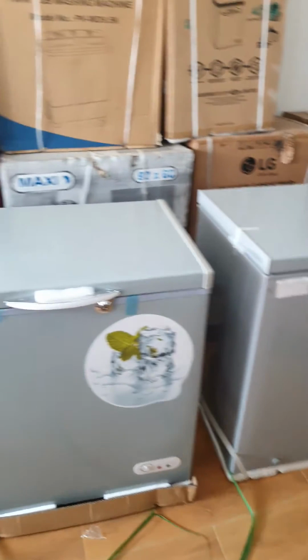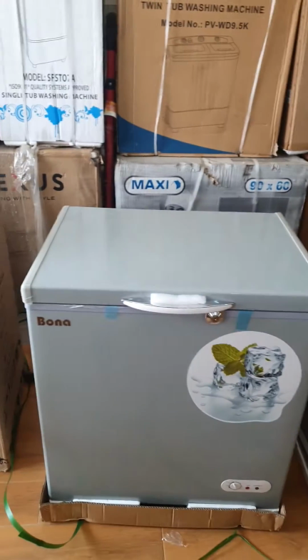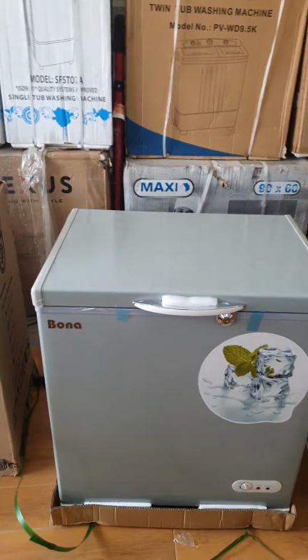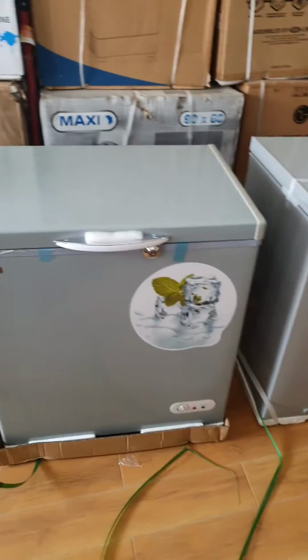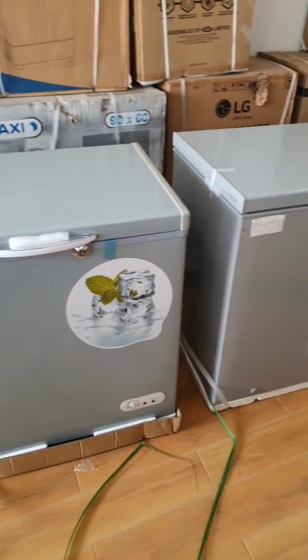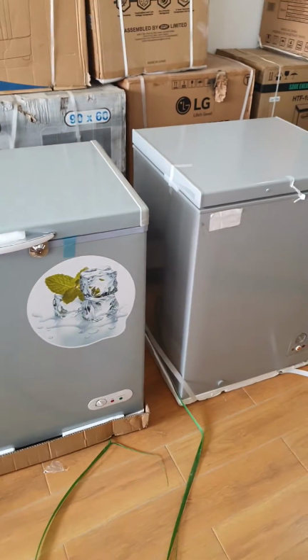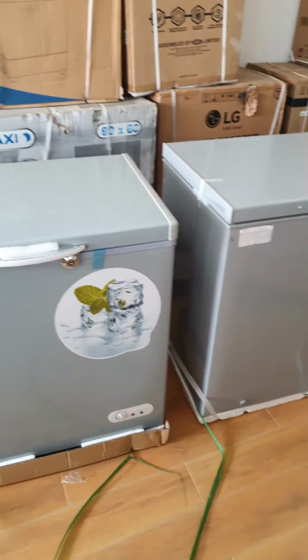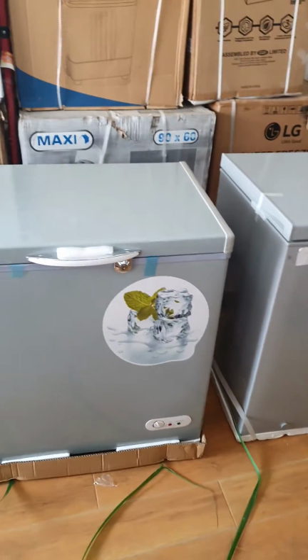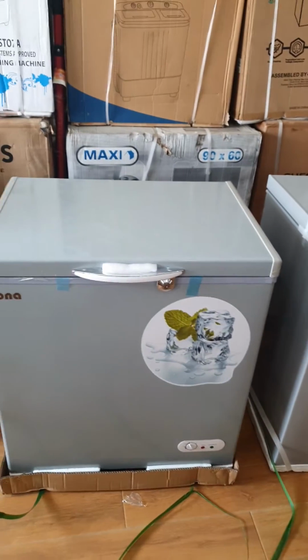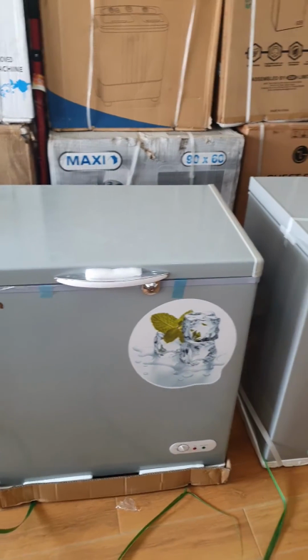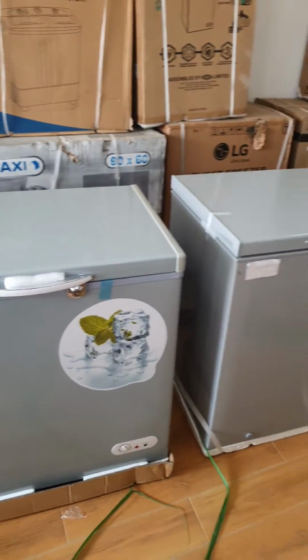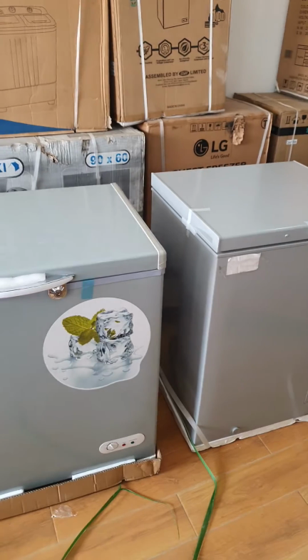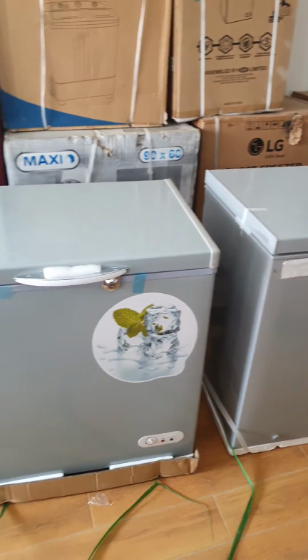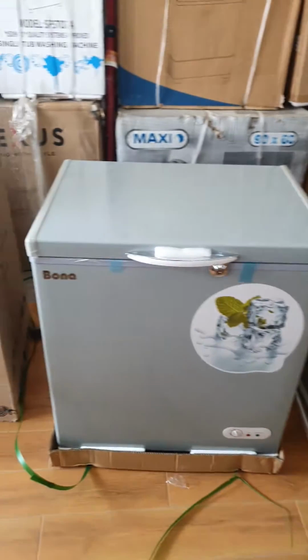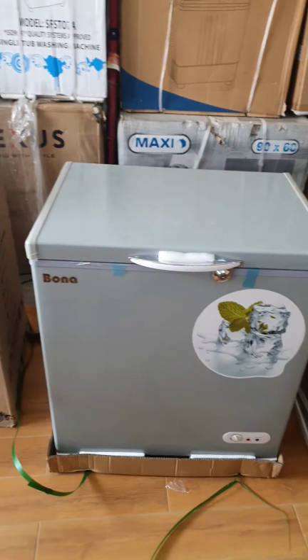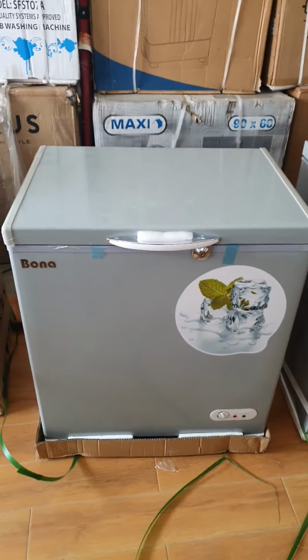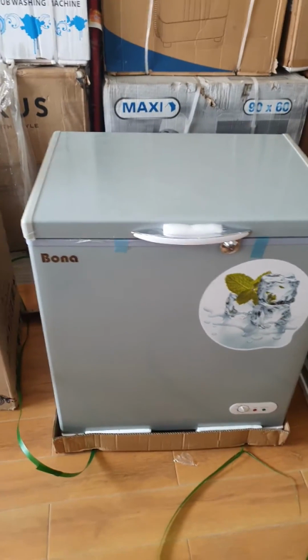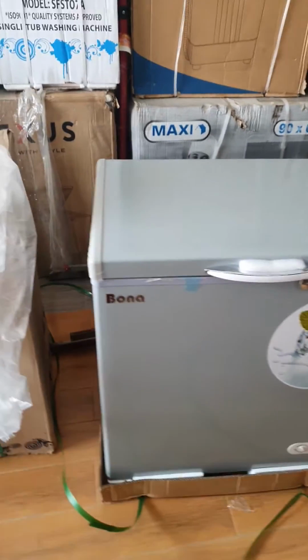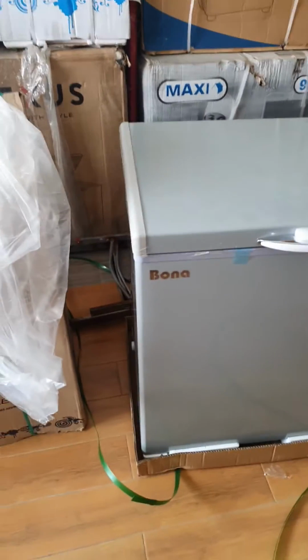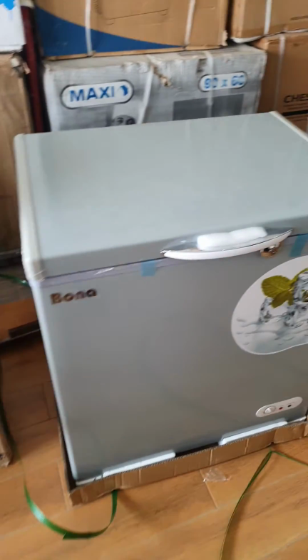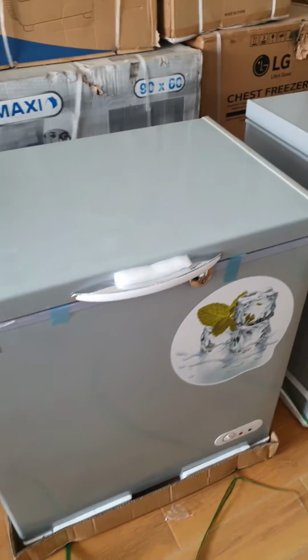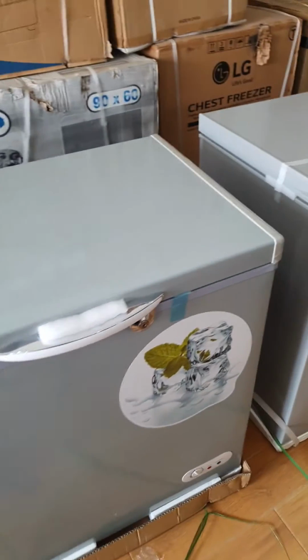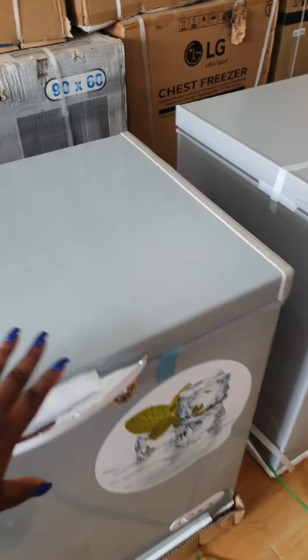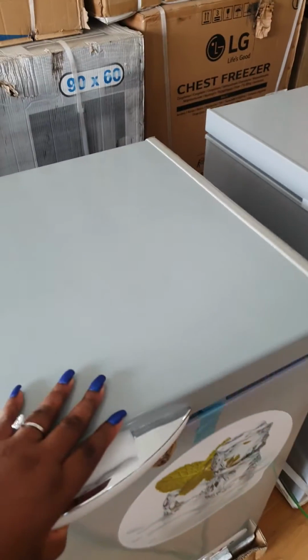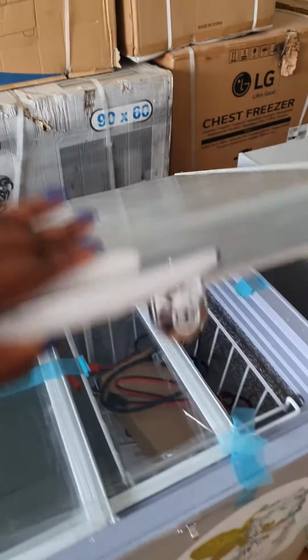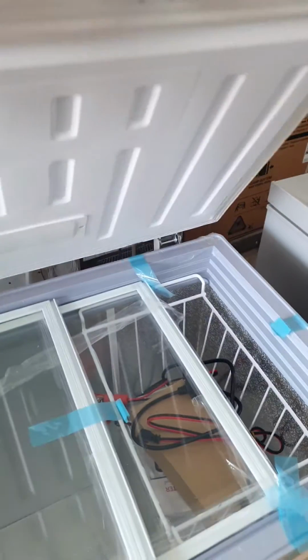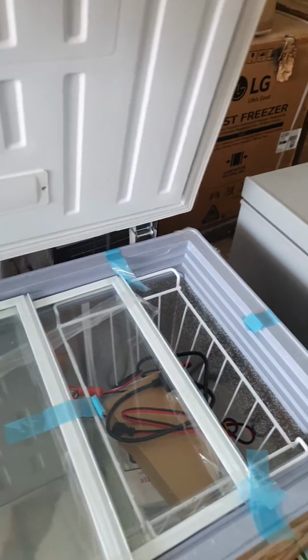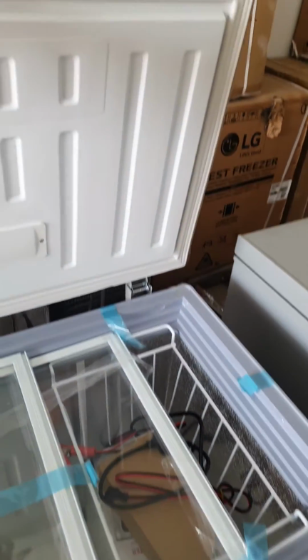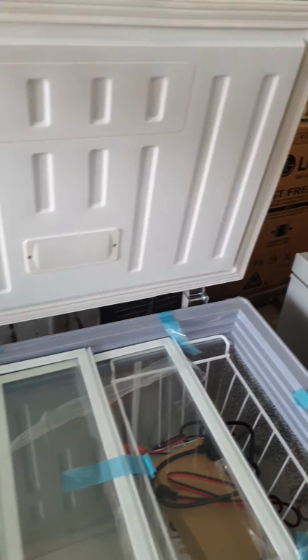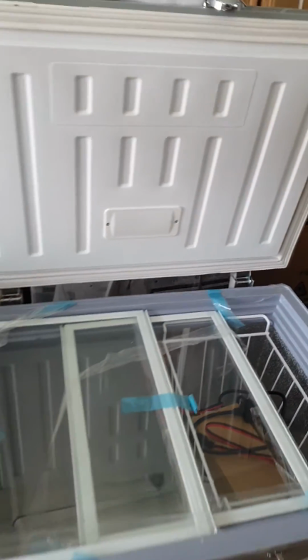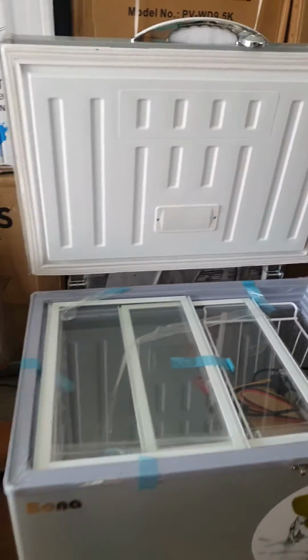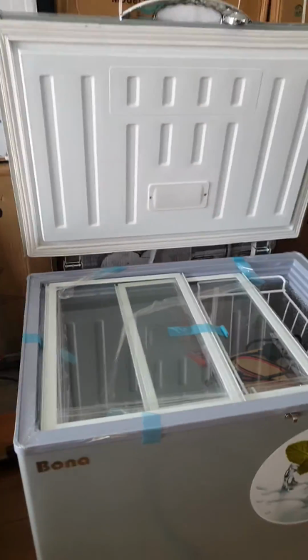So if you are looking at reducing your fuel consumption in your business, your PHCN consumption, solar freezers are the best for you. And this brand, Bona, is a very great brand — it comes with a warranty.